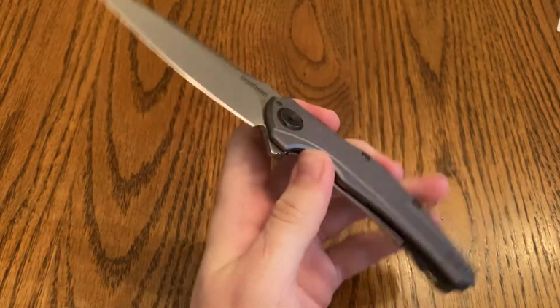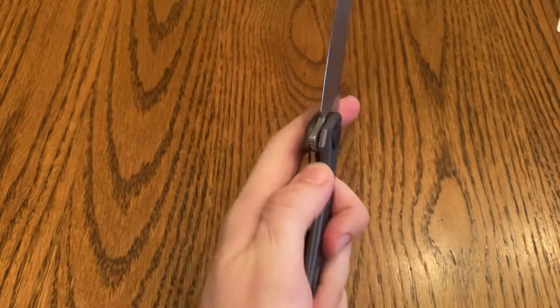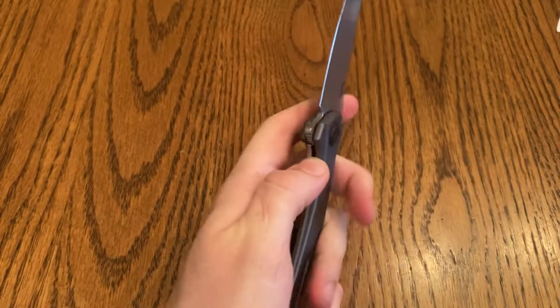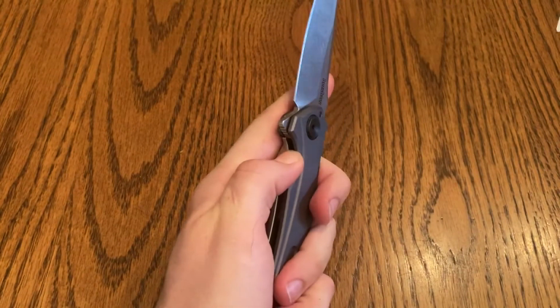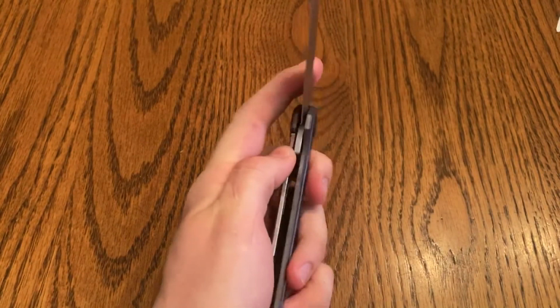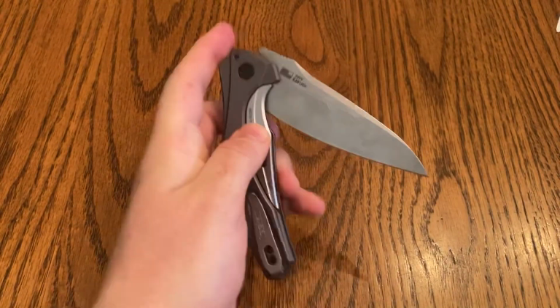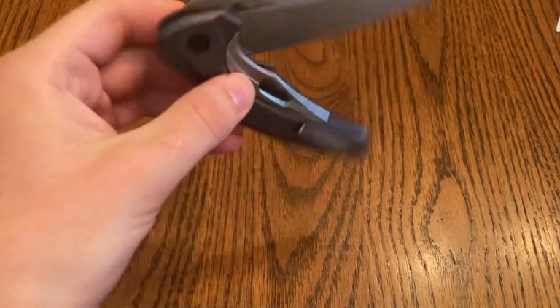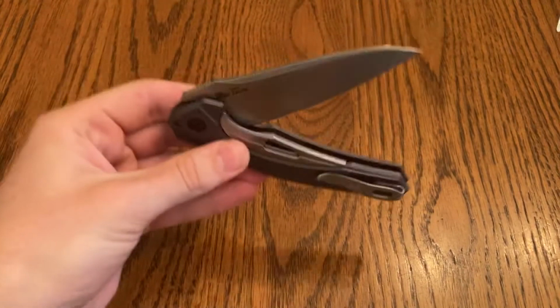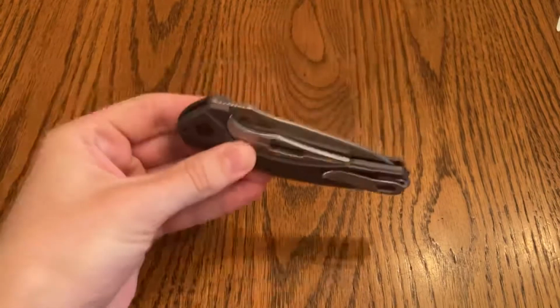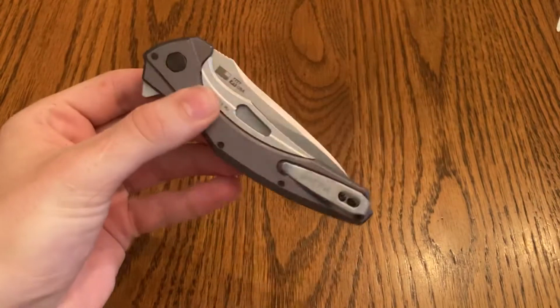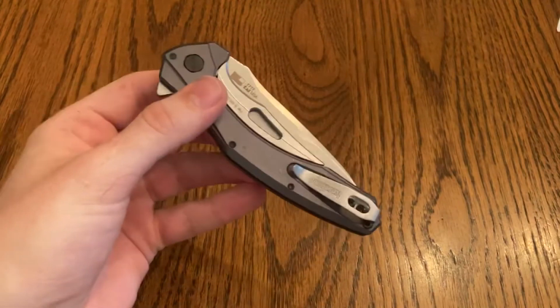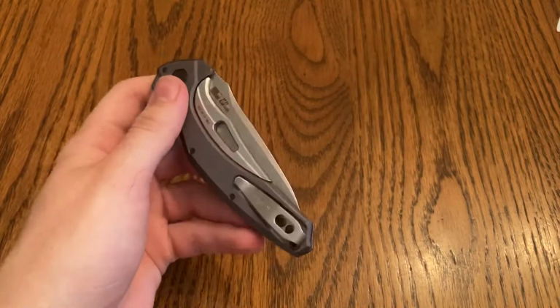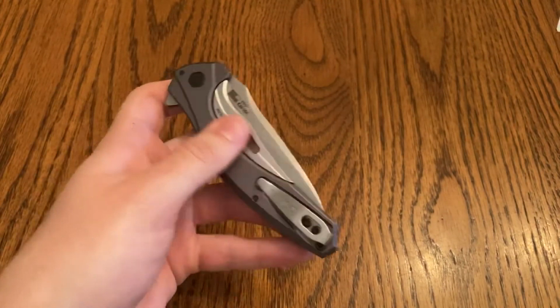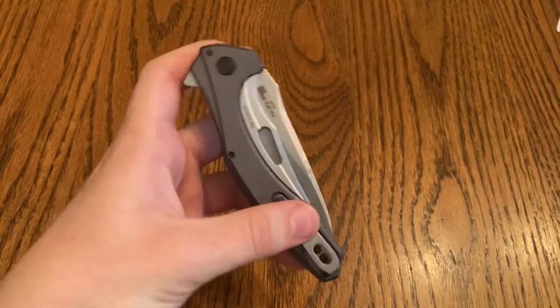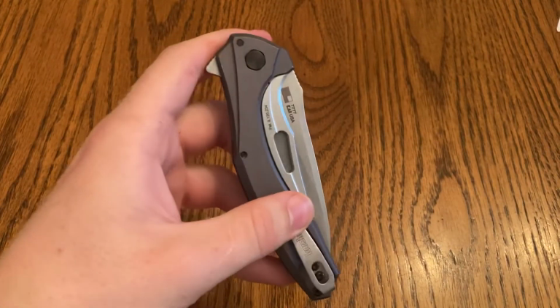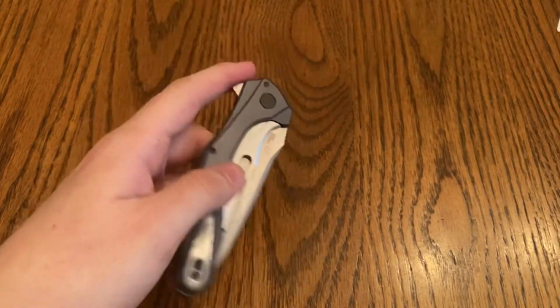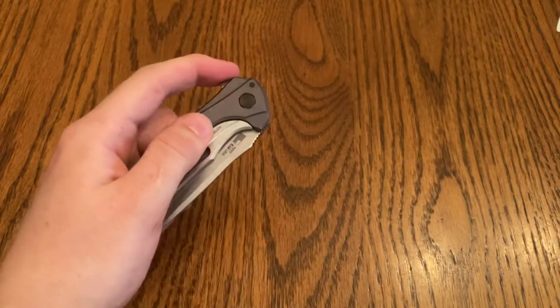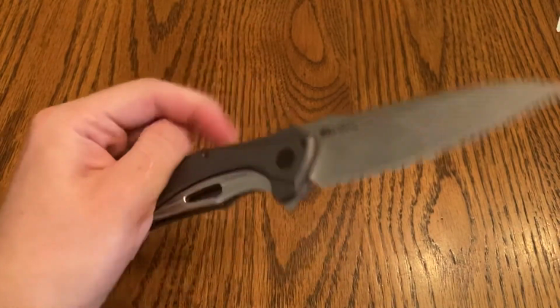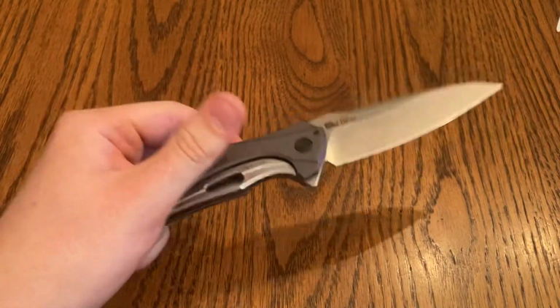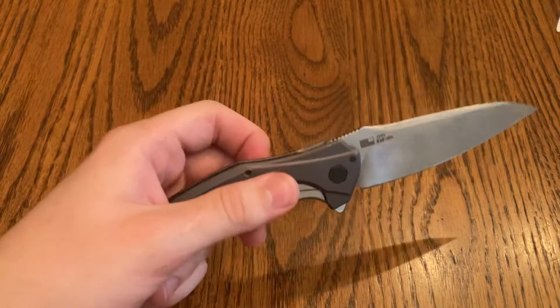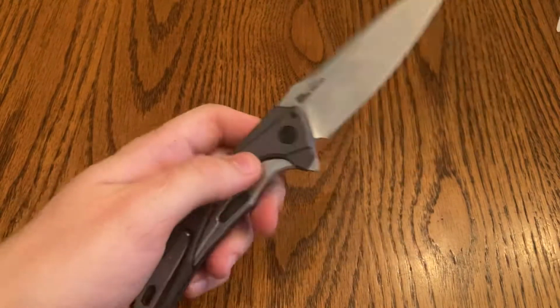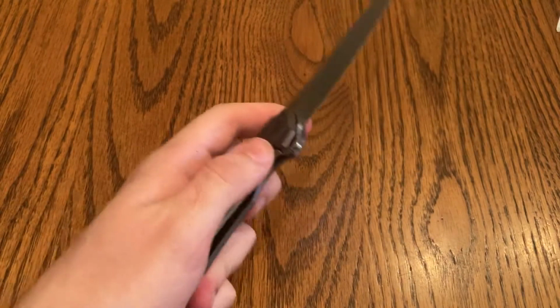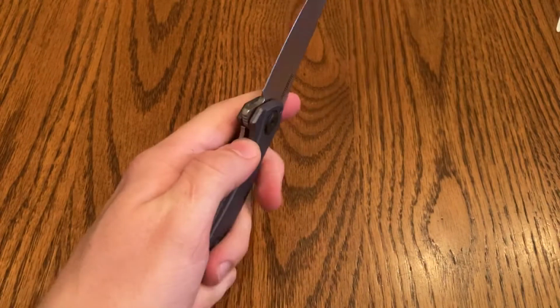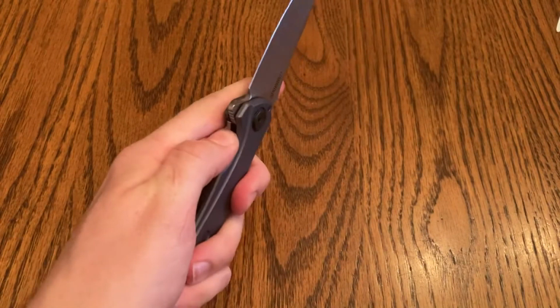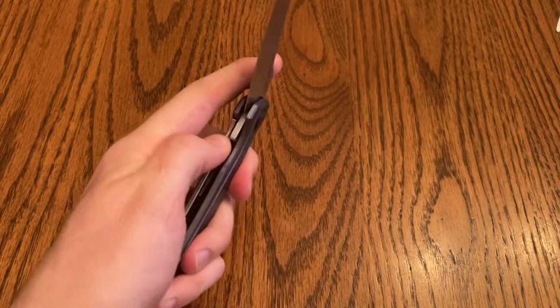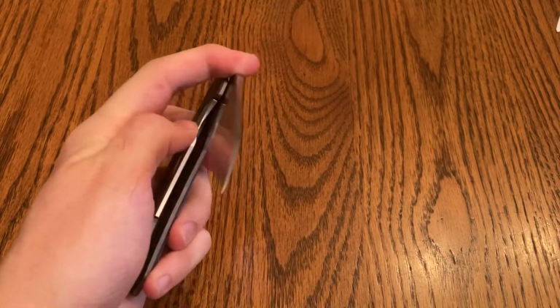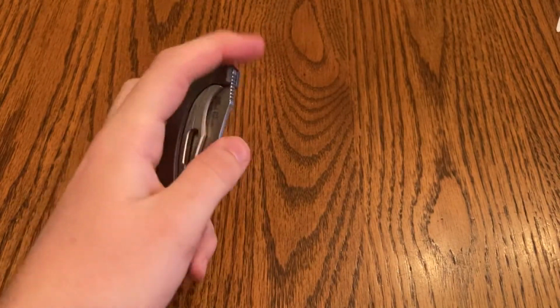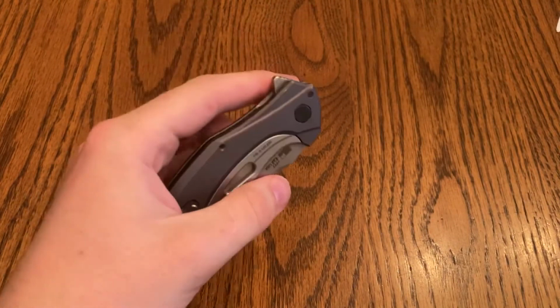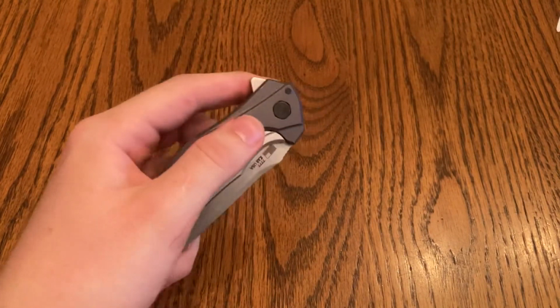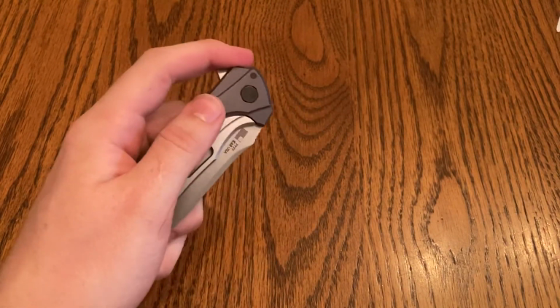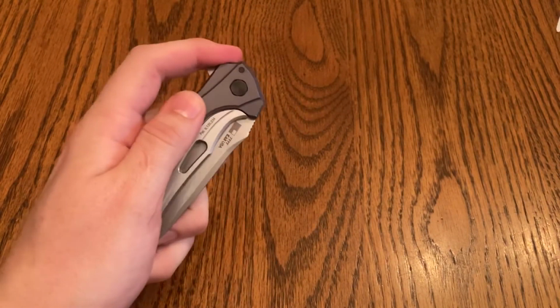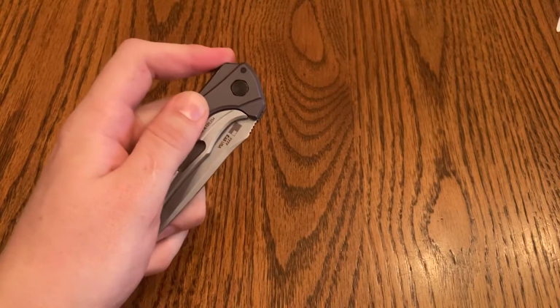So this thing retails at like maybe 70-some dollars, has absolutely ridiculously nice closing and opening action. It can be a little bit slippery from the aluminum if you have sweaty hands like me.